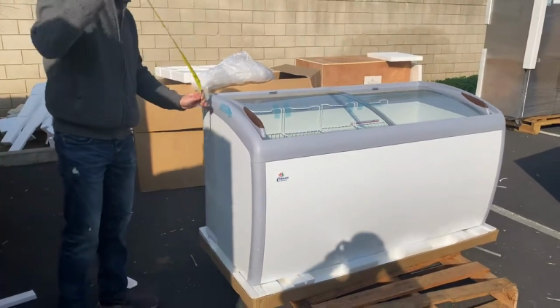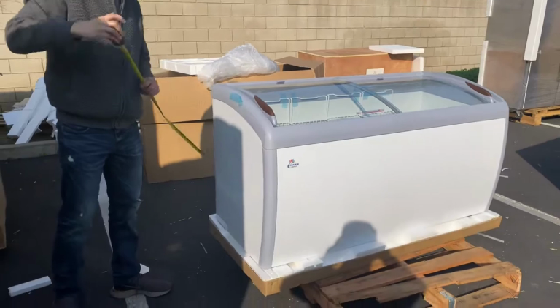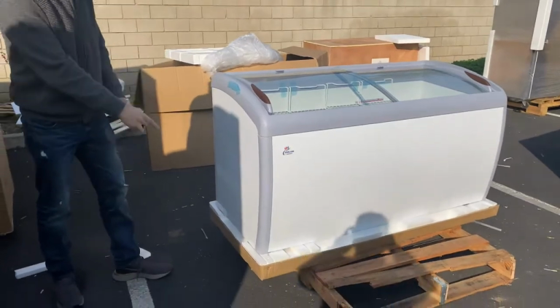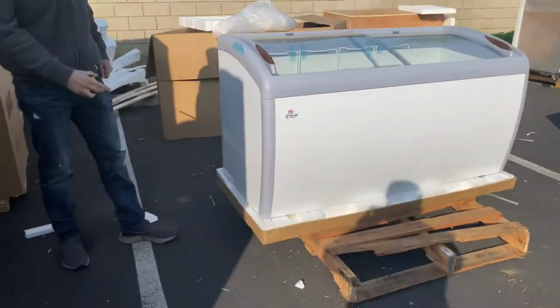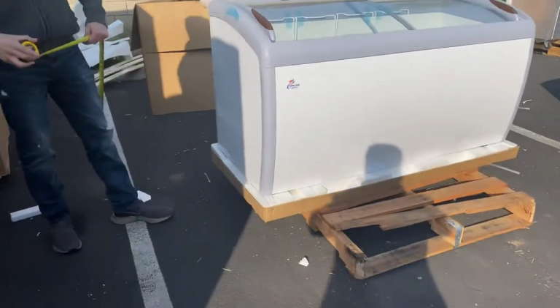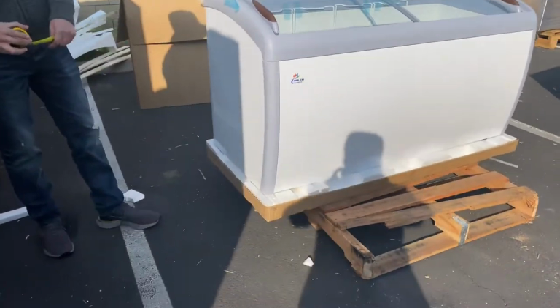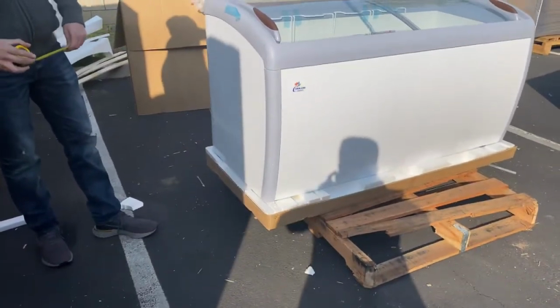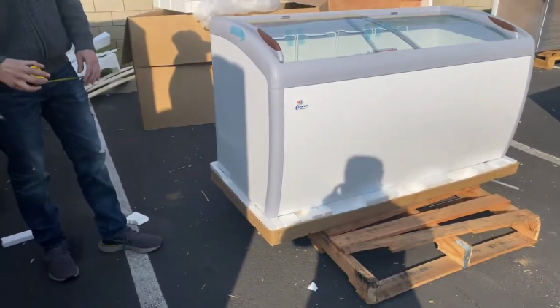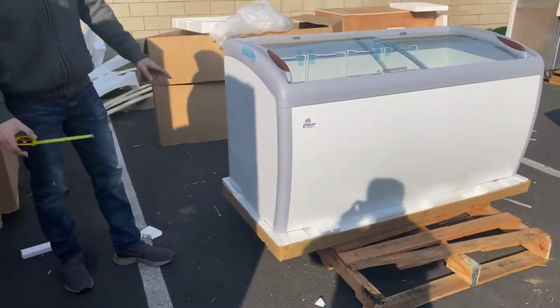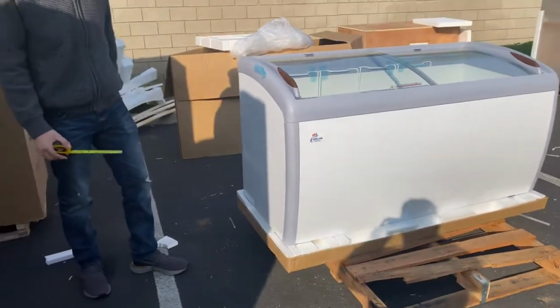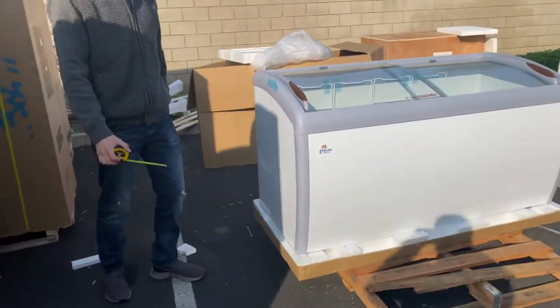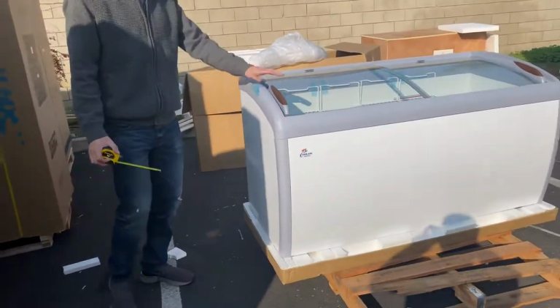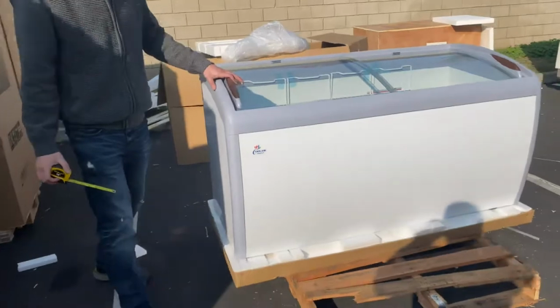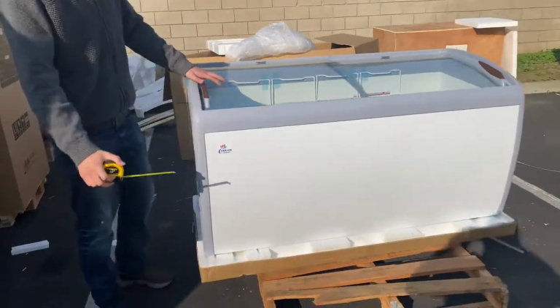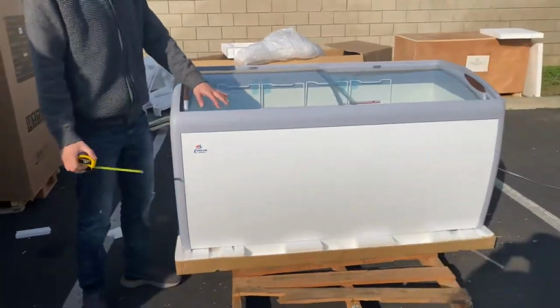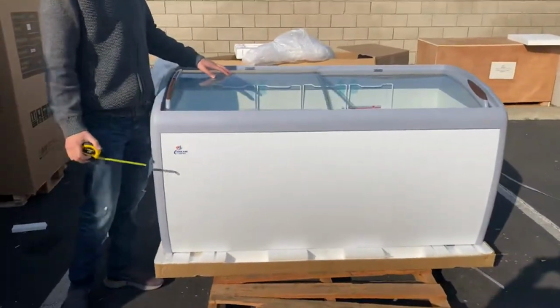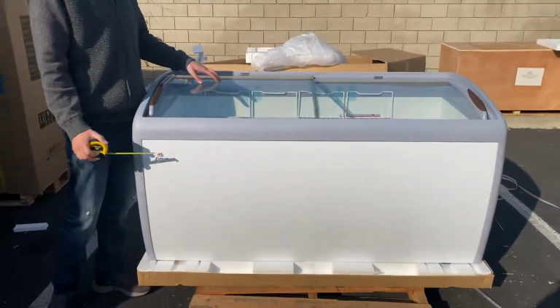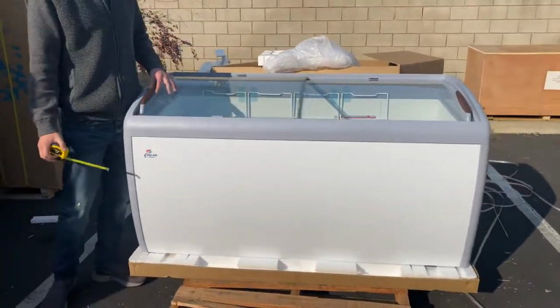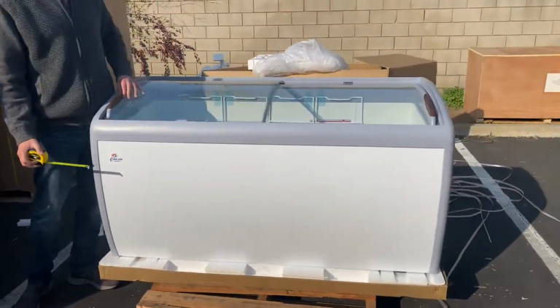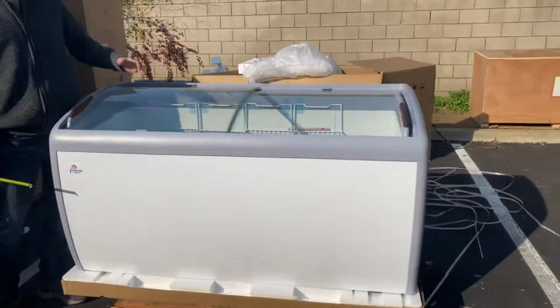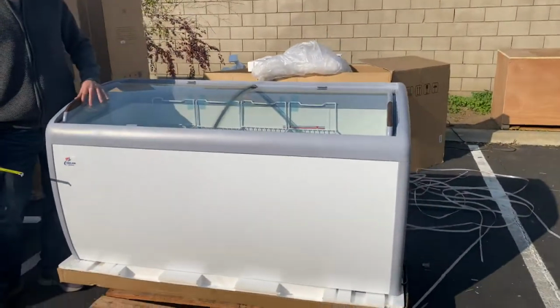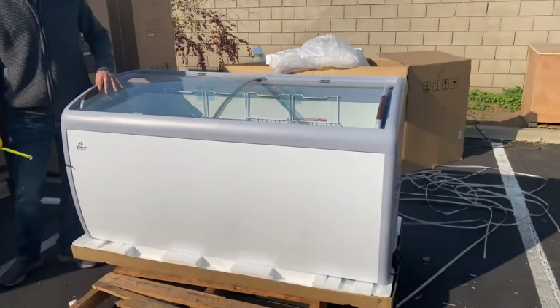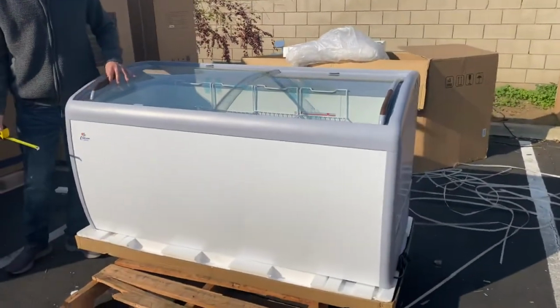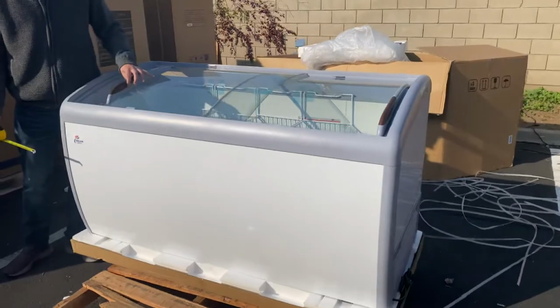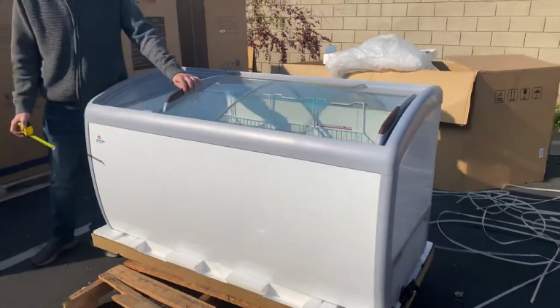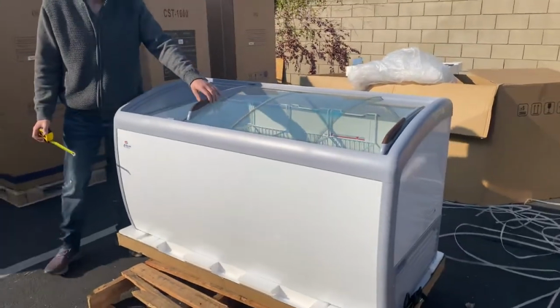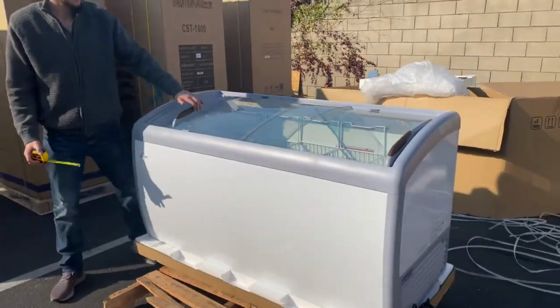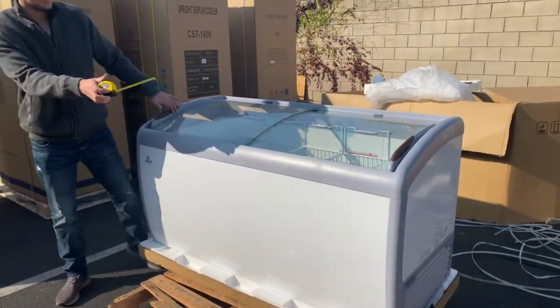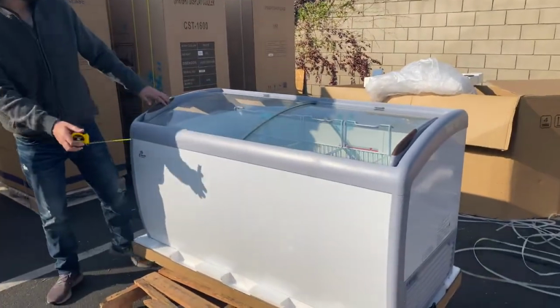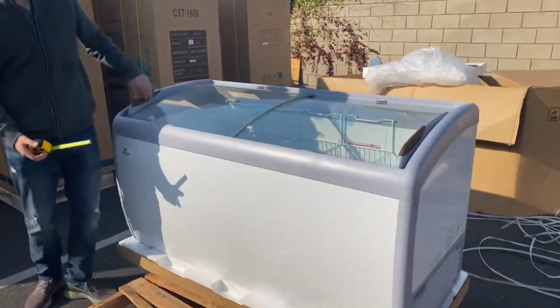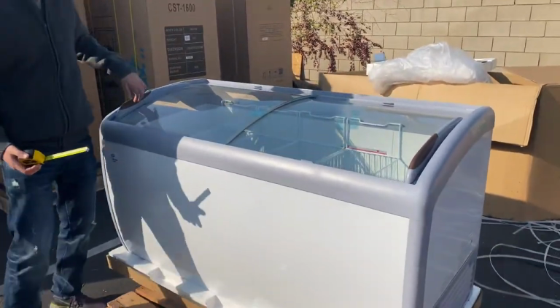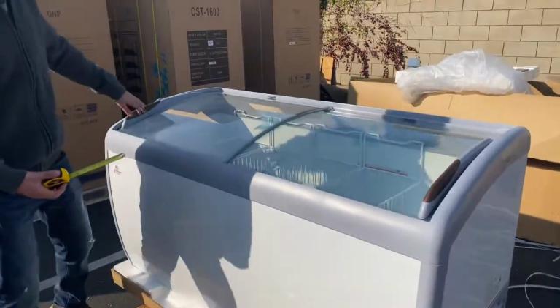The unit does have wheels on the bottom so you can easily move it around. Over here on the top we have curved glass sliding doors, so you can open it from both sides. It has handles on the sides as well.